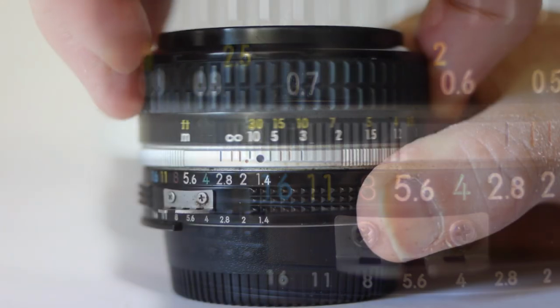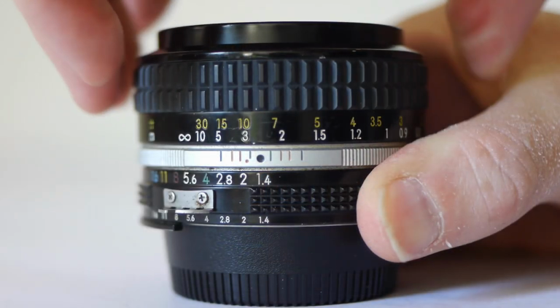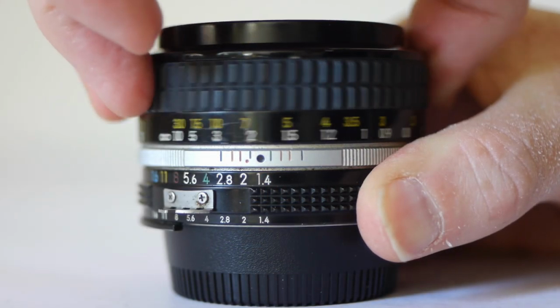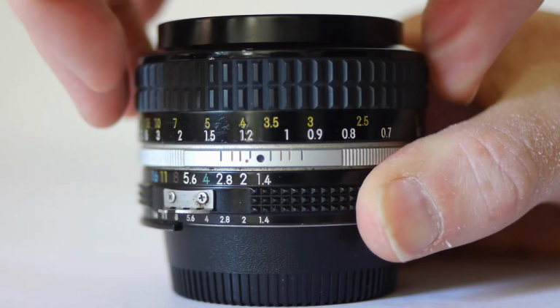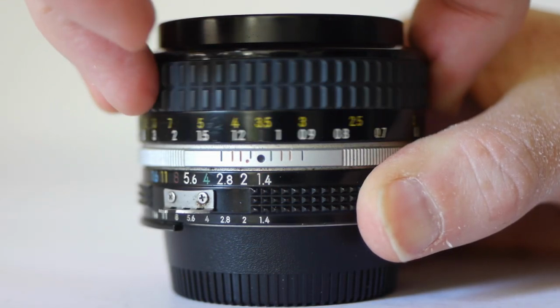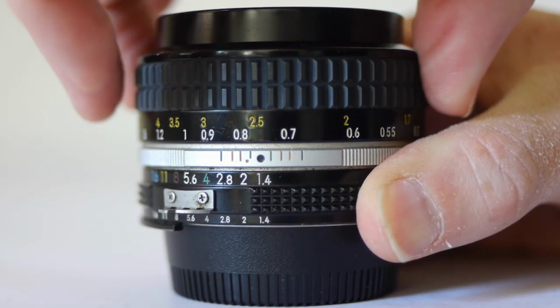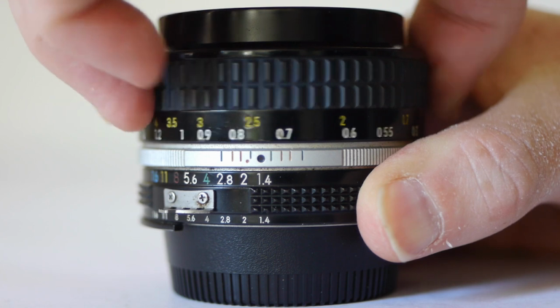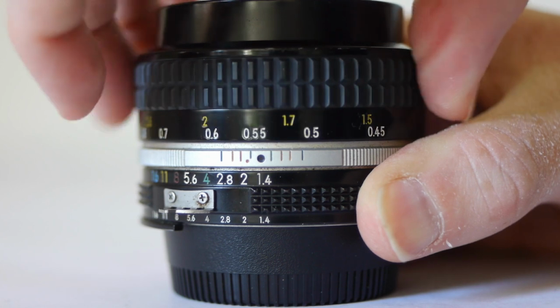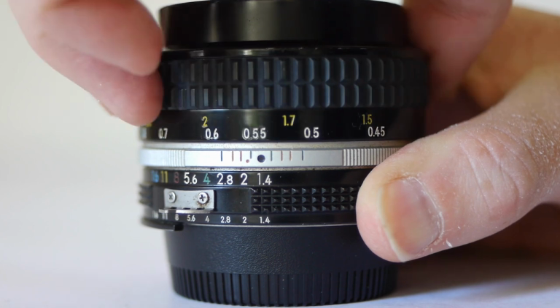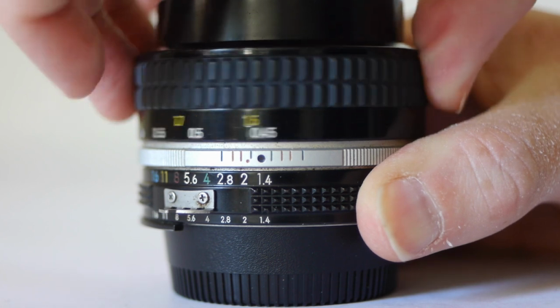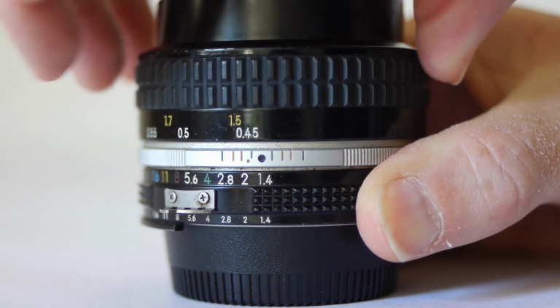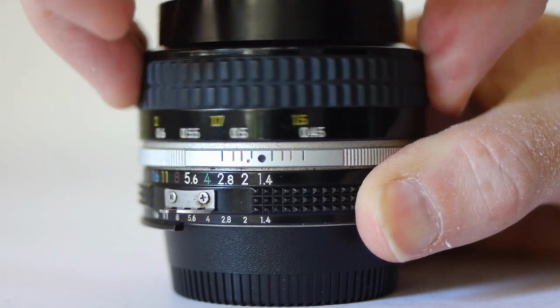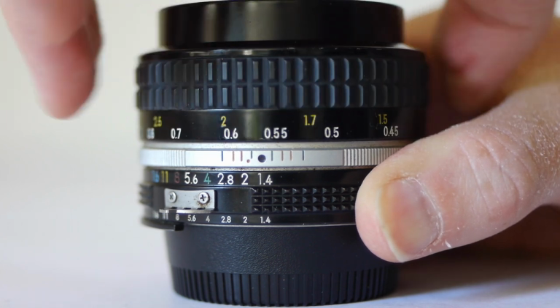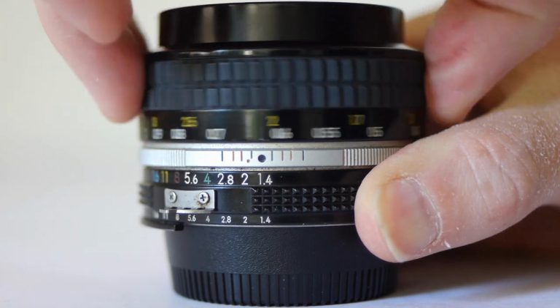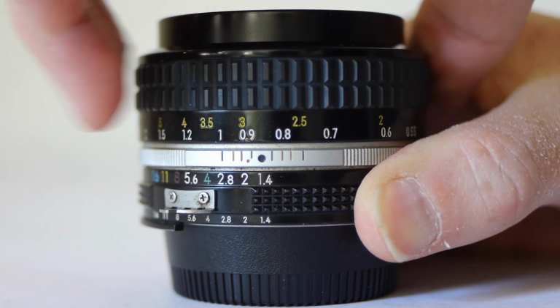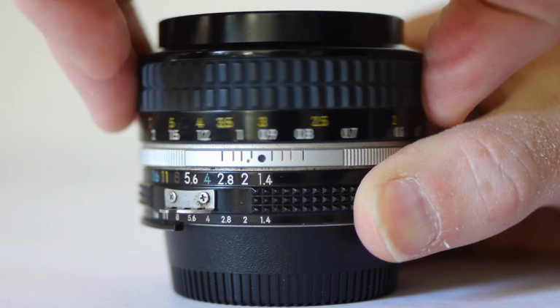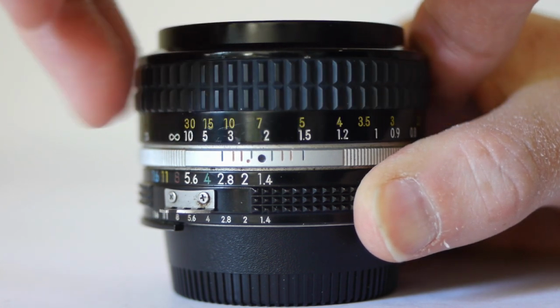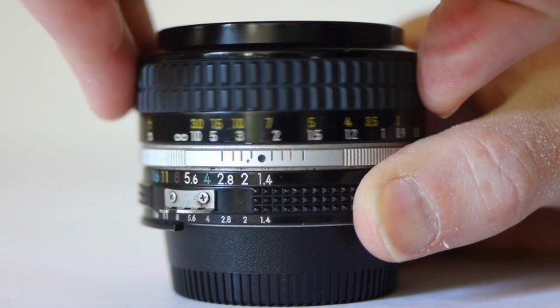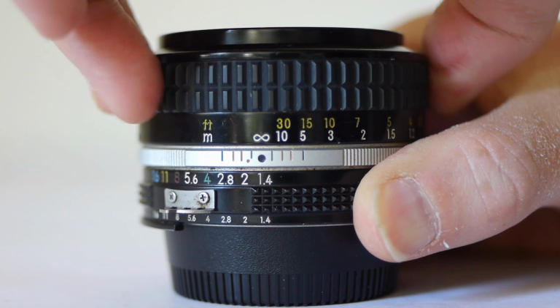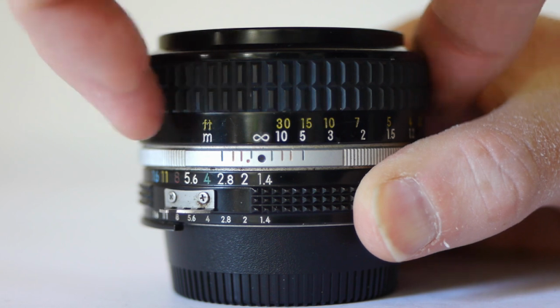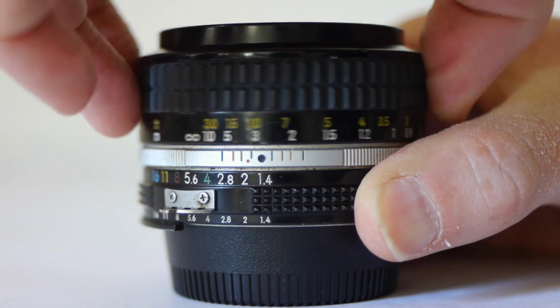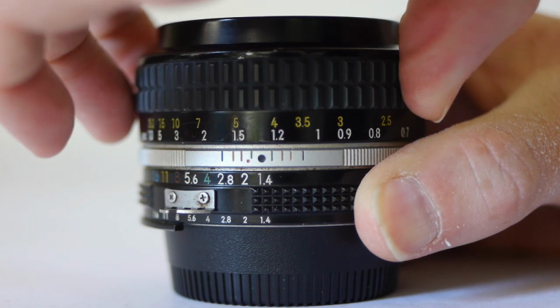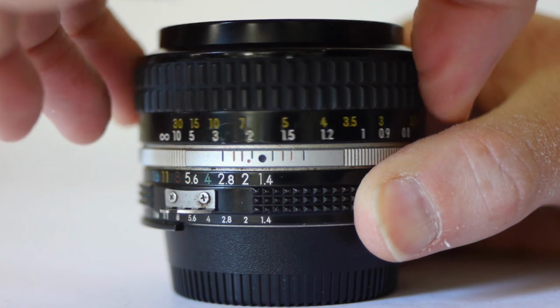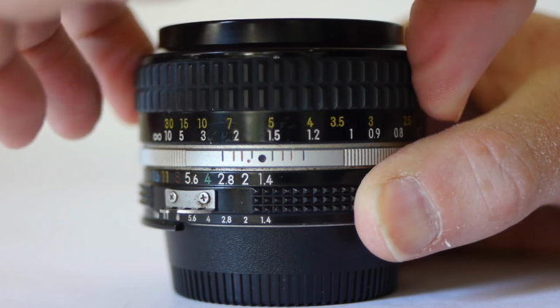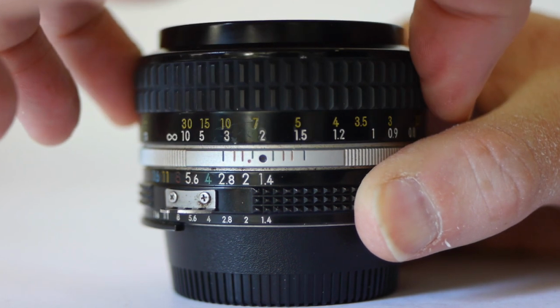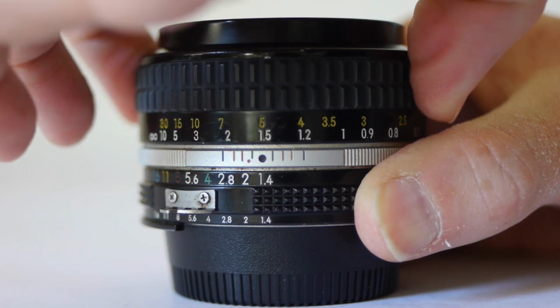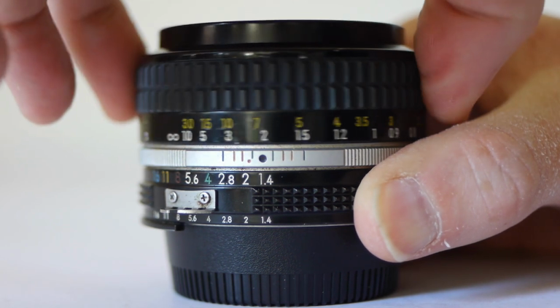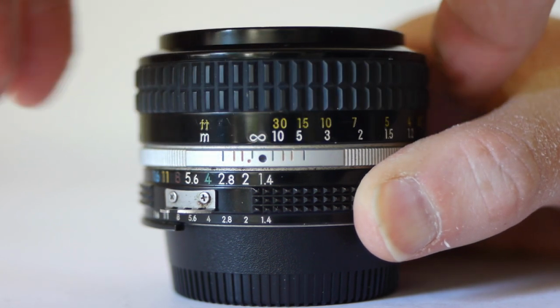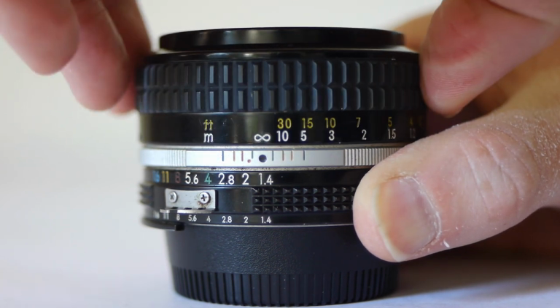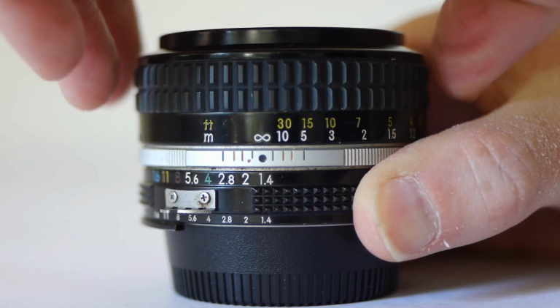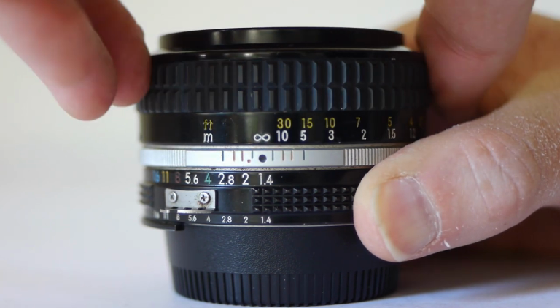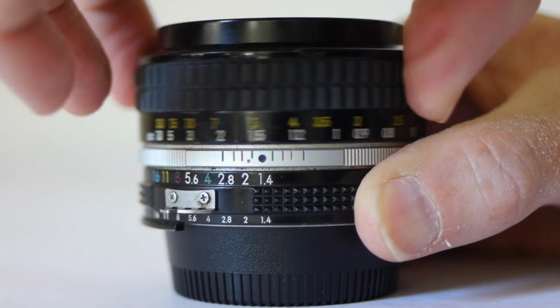The focus ring turns smoothly and freely, but it's not quite as silky smooth as it should be on this one. Strictly speaking, it needs re-lubrication, but it's perfectly usable for now.